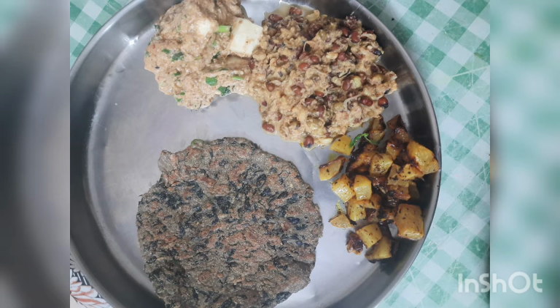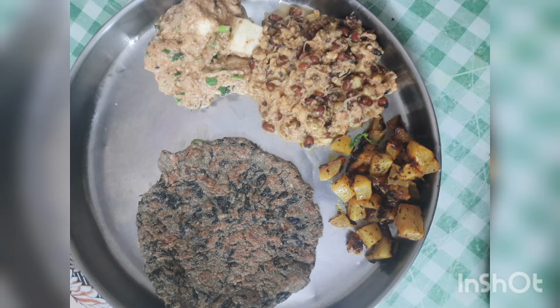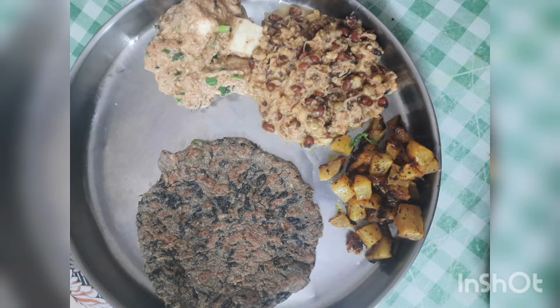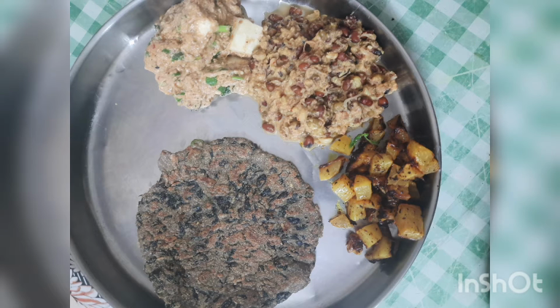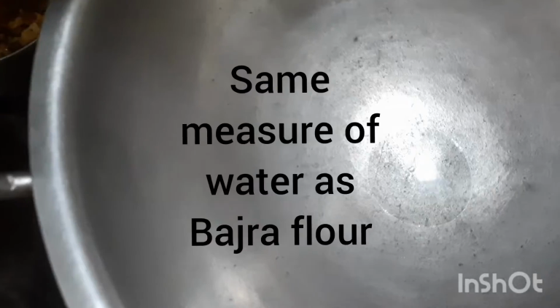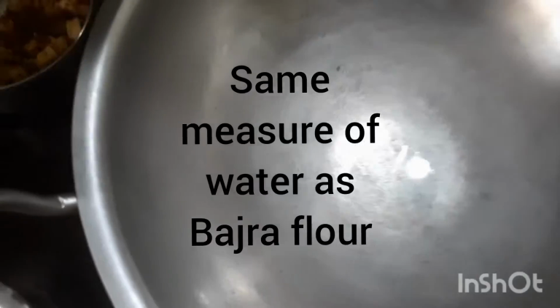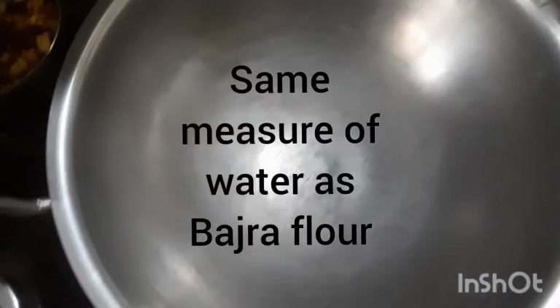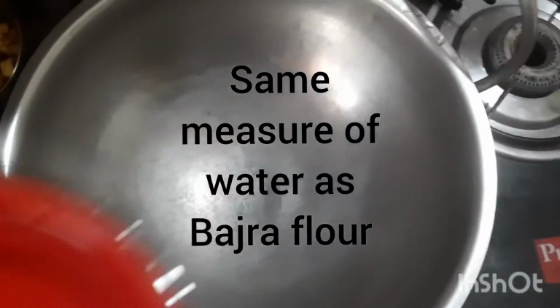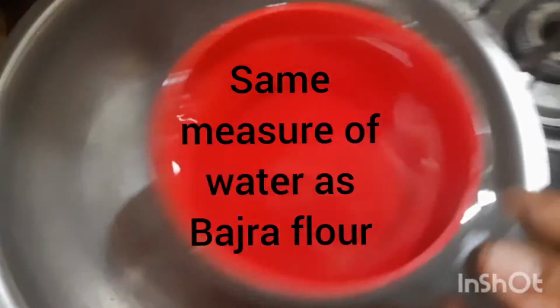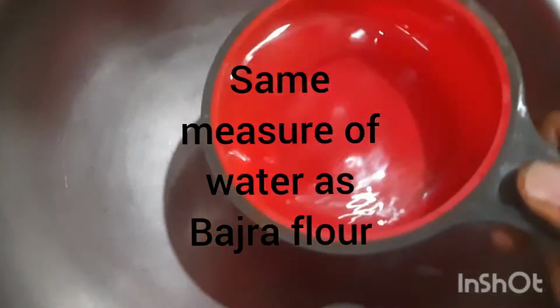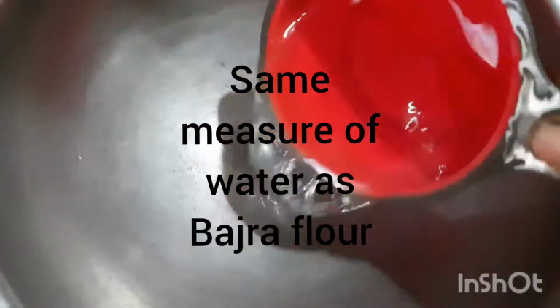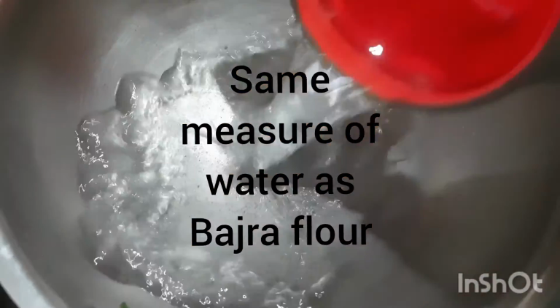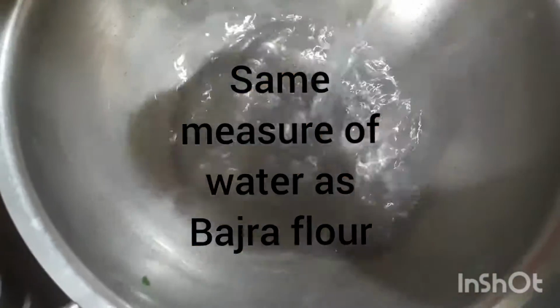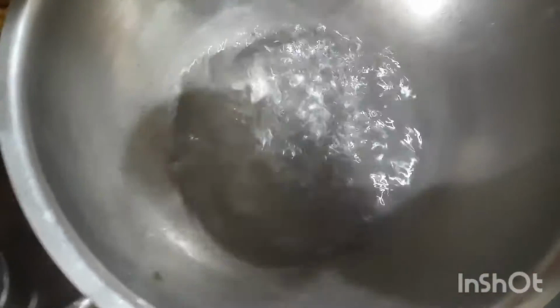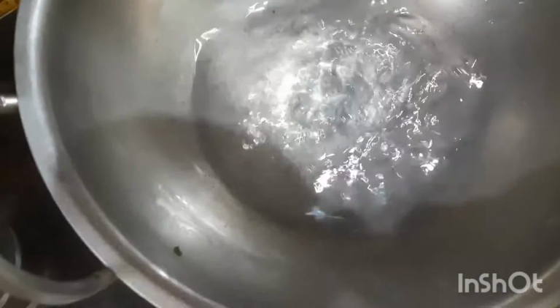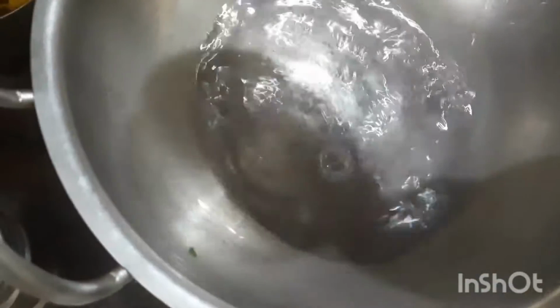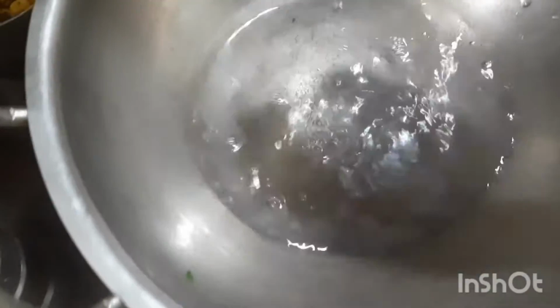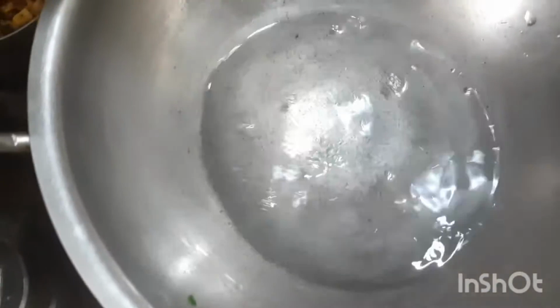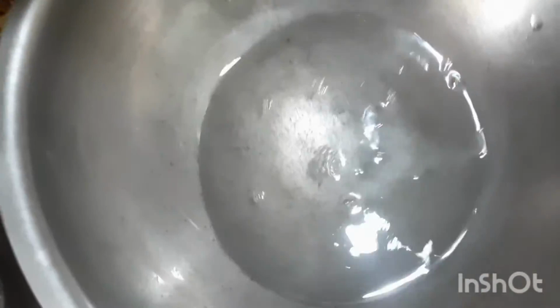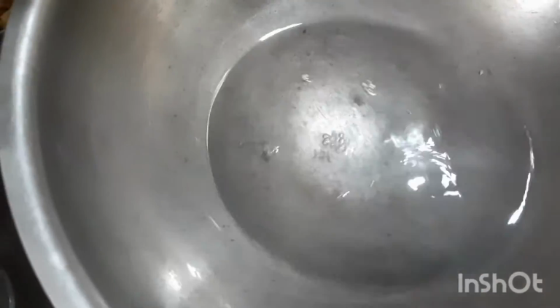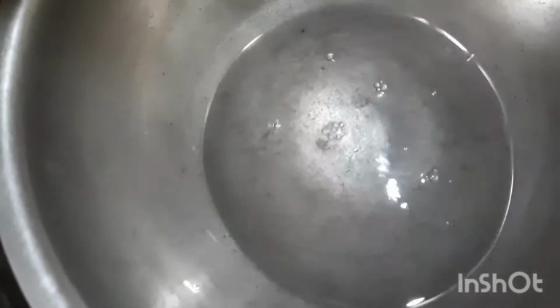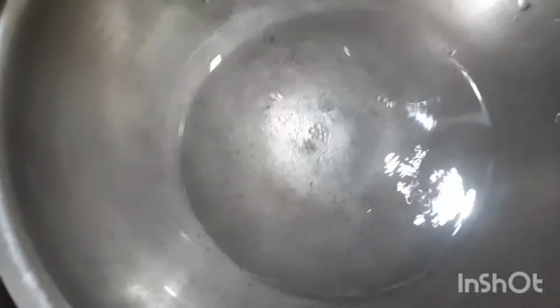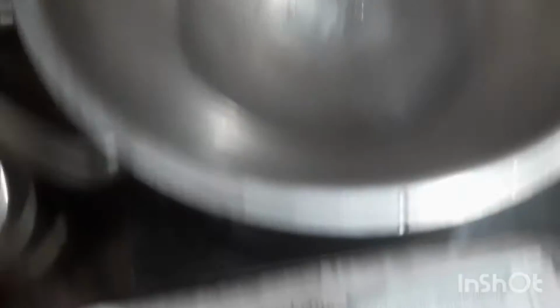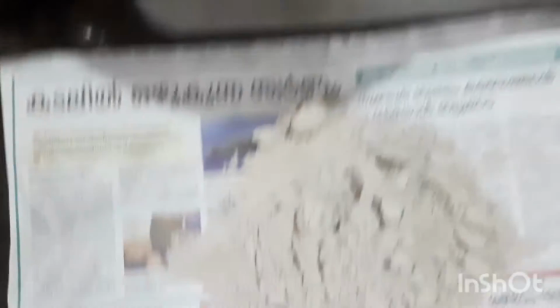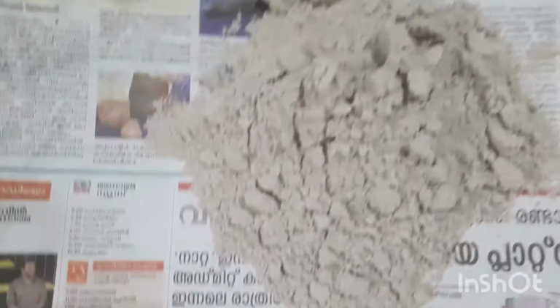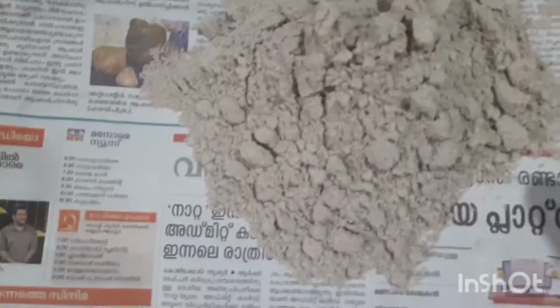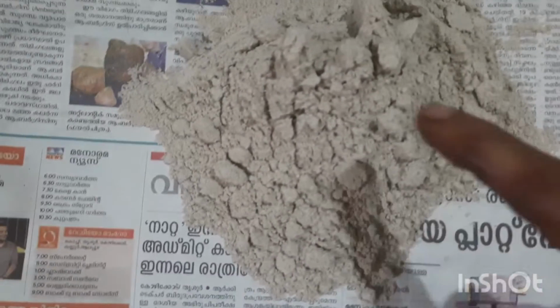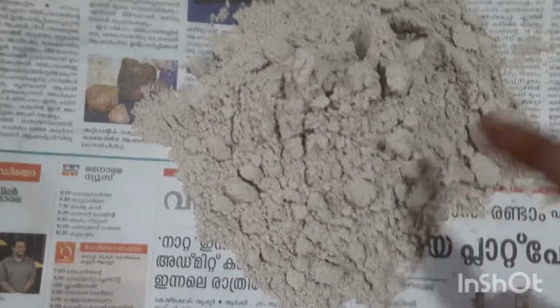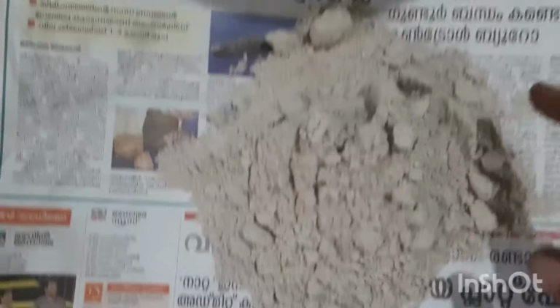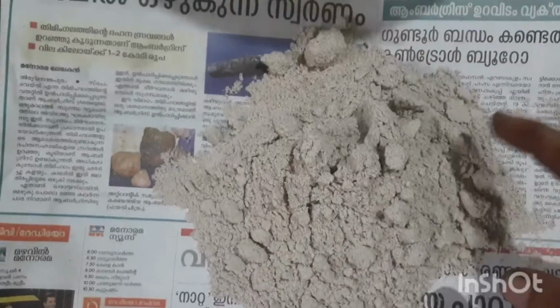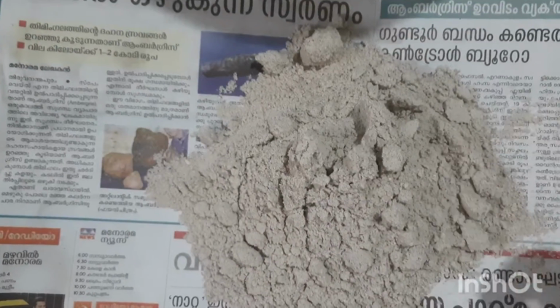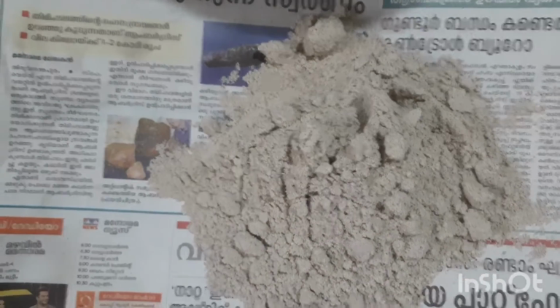For the paratha, I am taking one measure of bhajra flour and the same measure of water, which I am going to boil. This is bhajra flour.